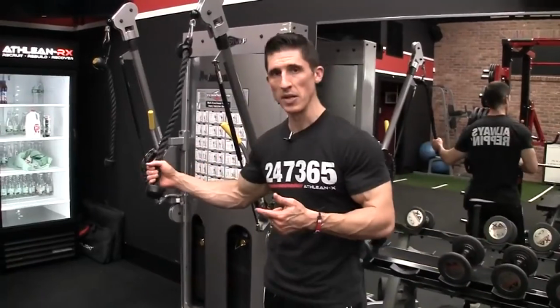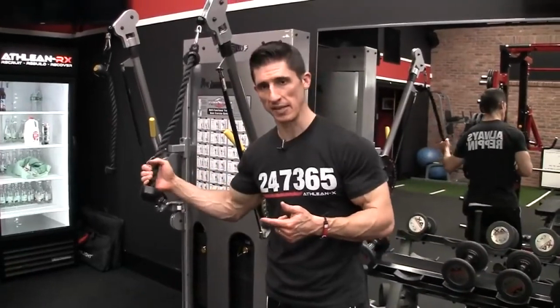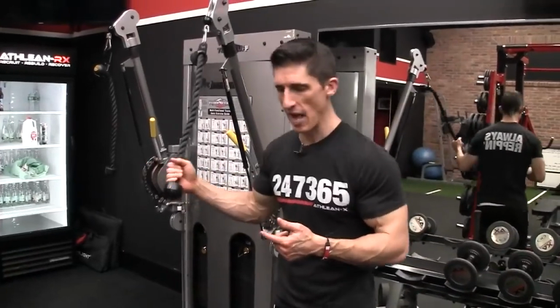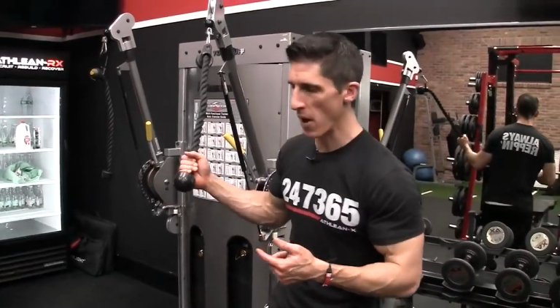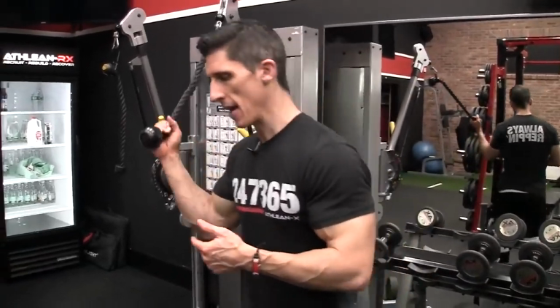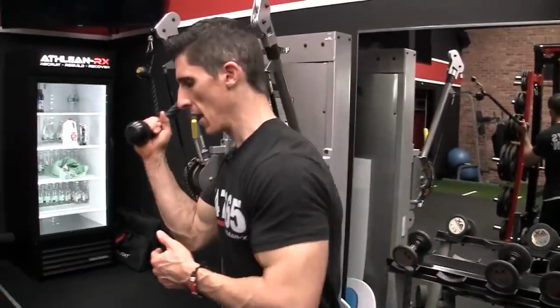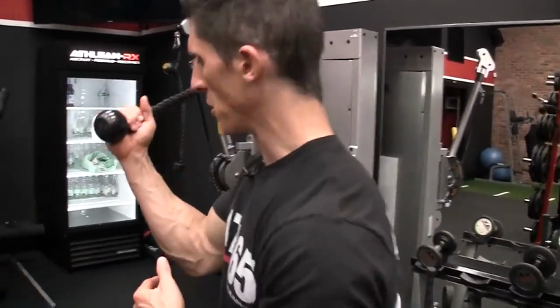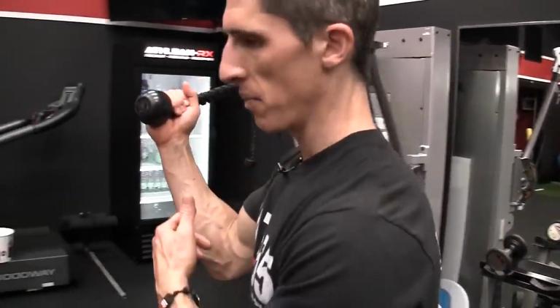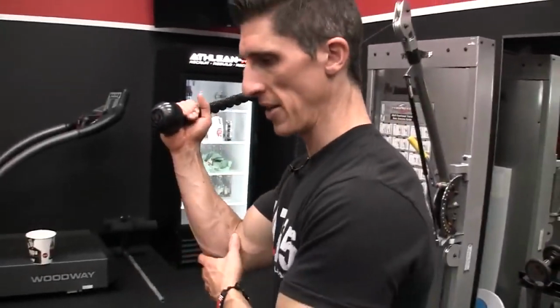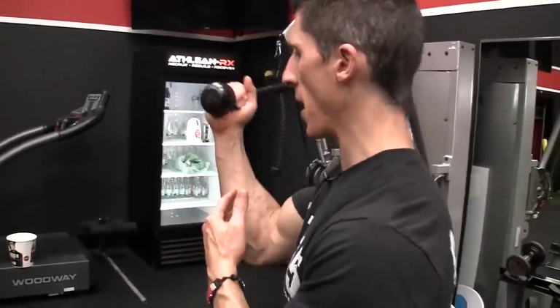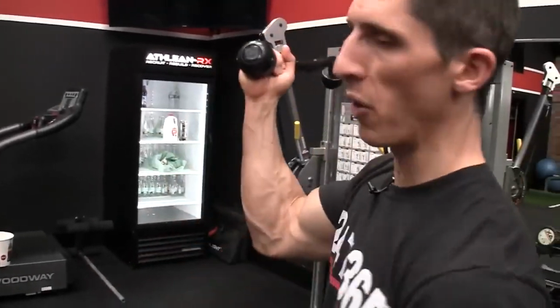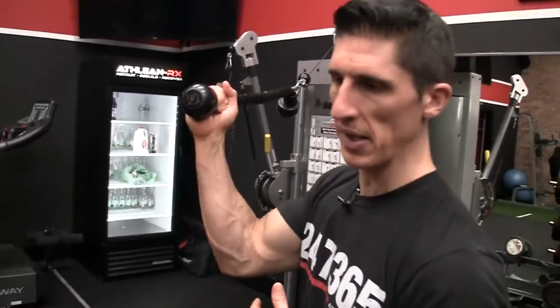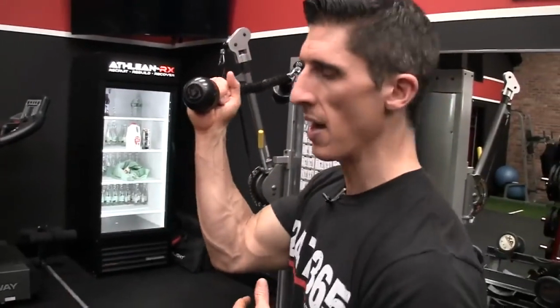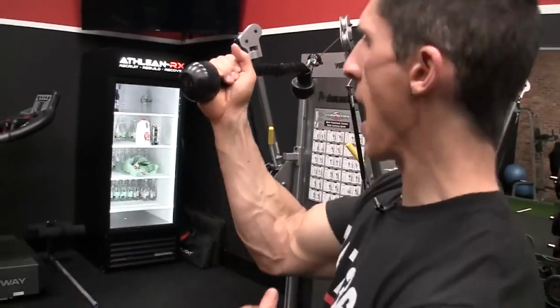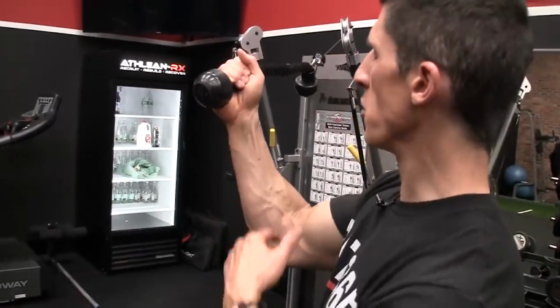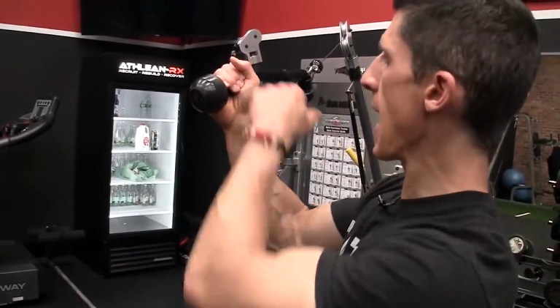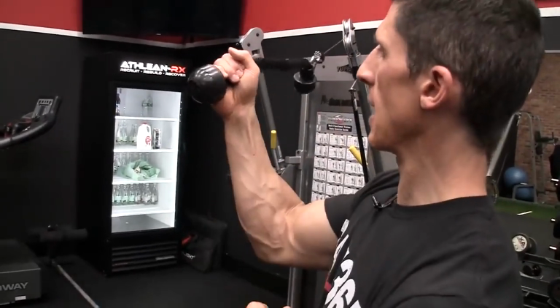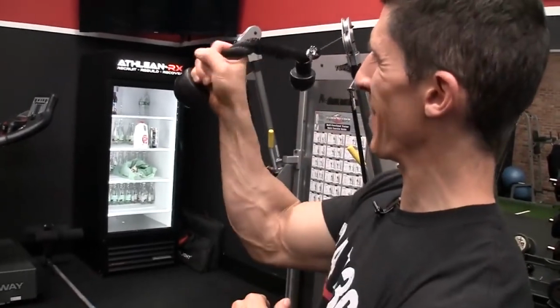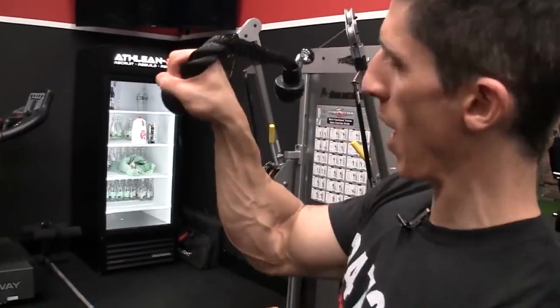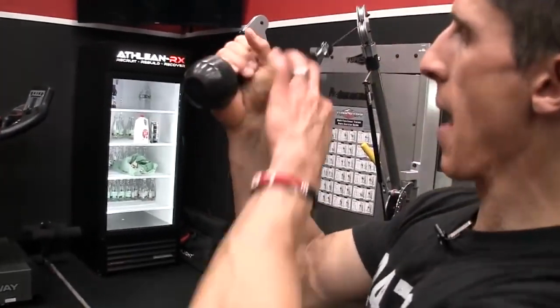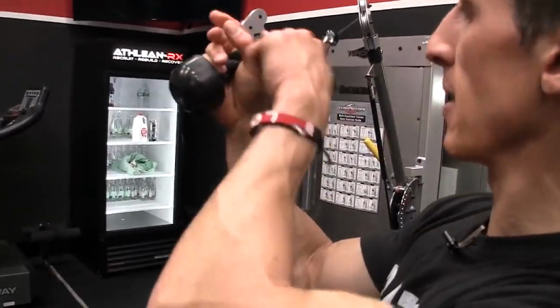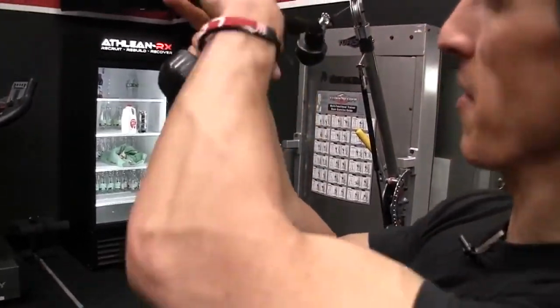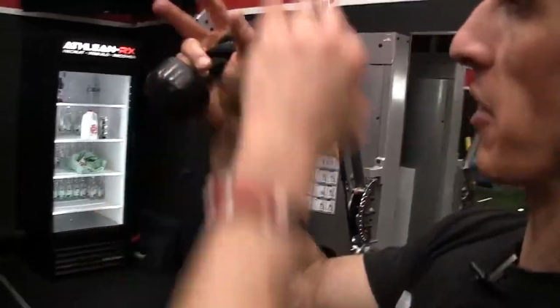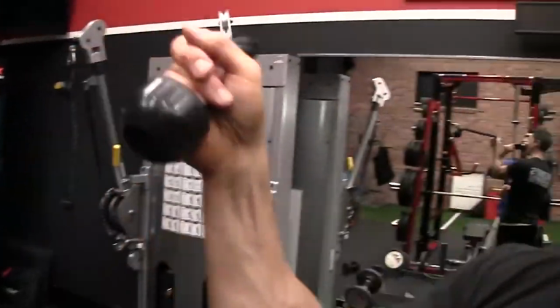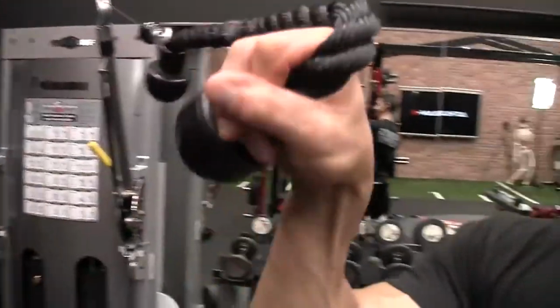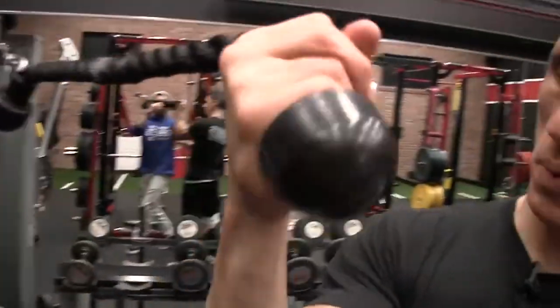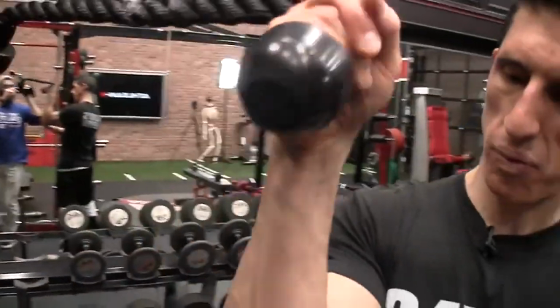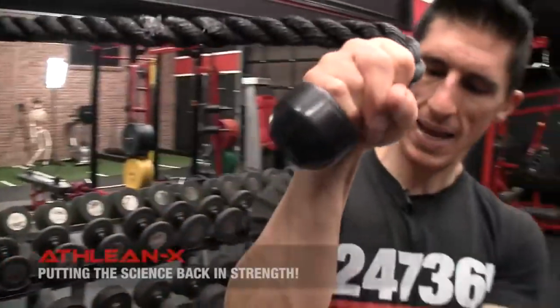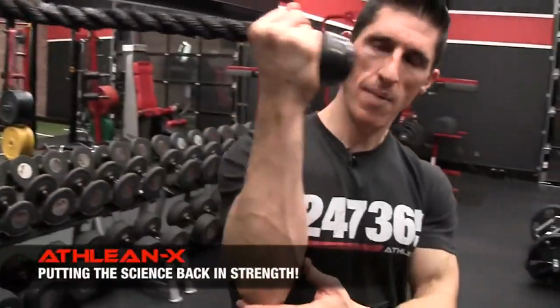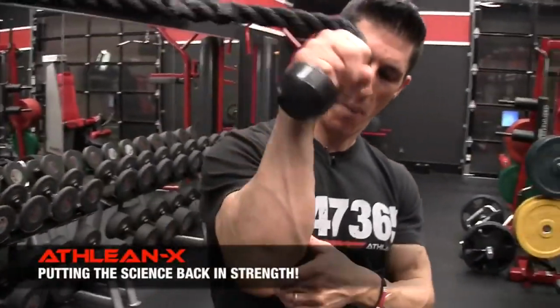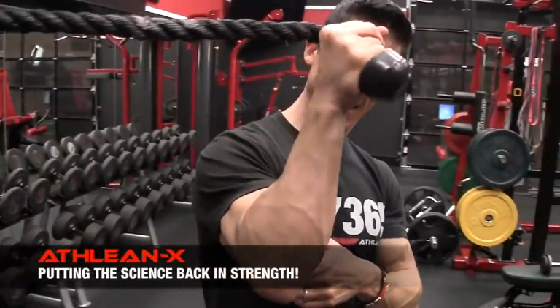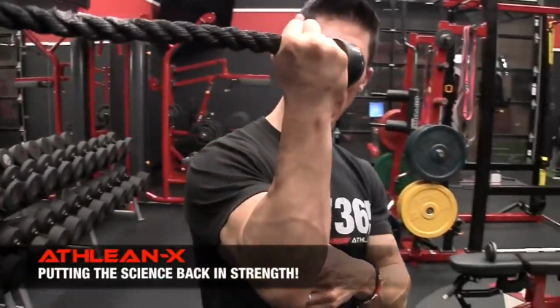To do this — if I wanted to get into pronation here, what I'd do is hold the rope this way, and now I'm going to use it again this way. I'm pushing my fingers here into the rope to pronate my forearm, just like this.